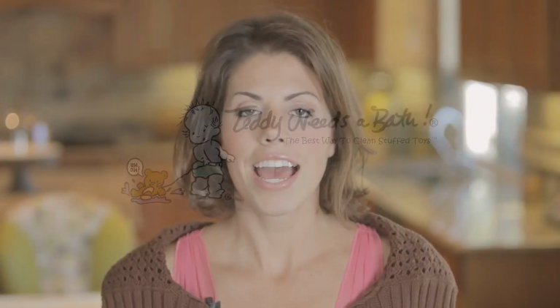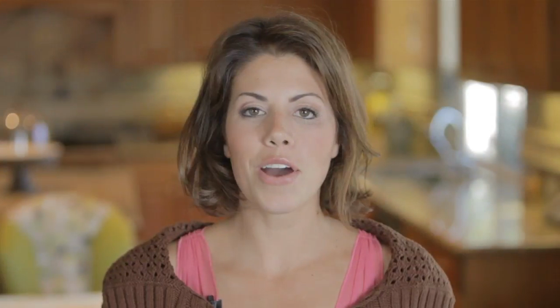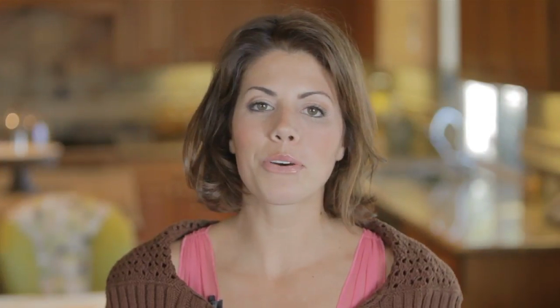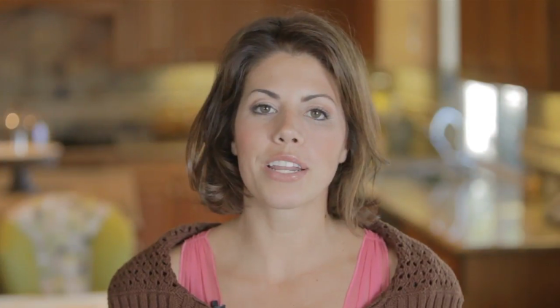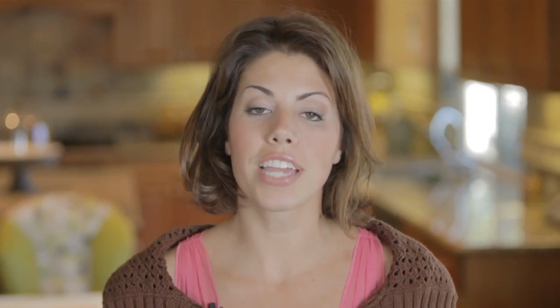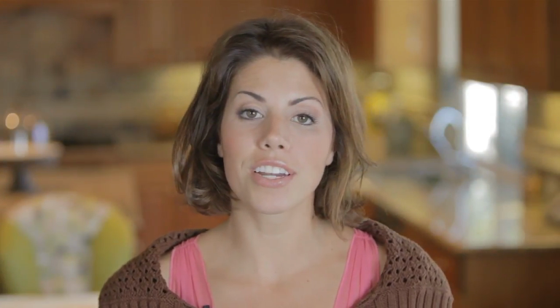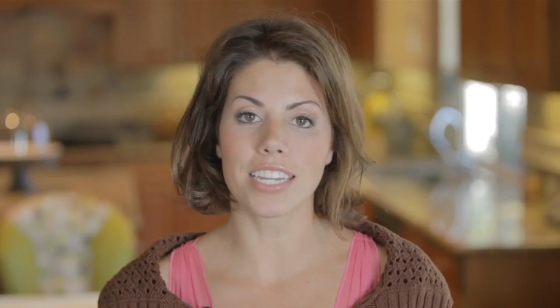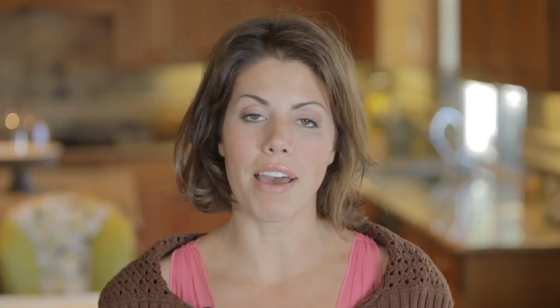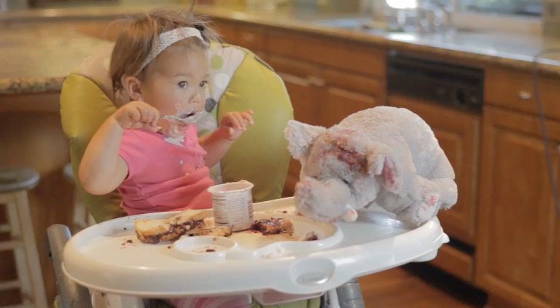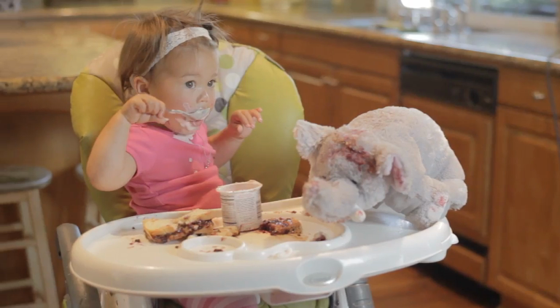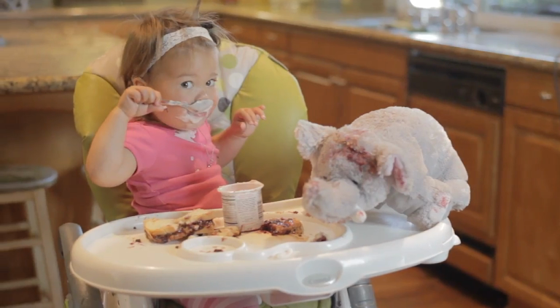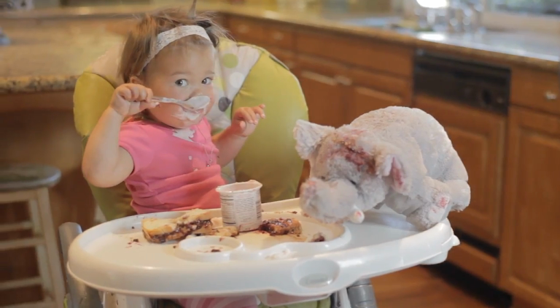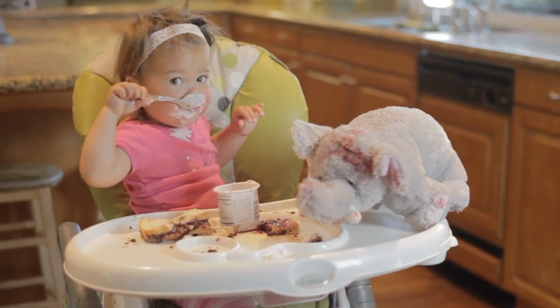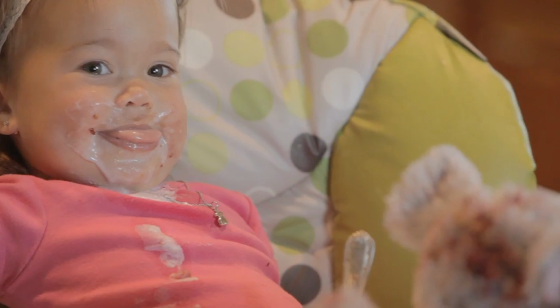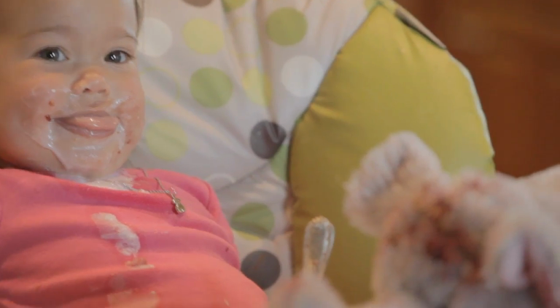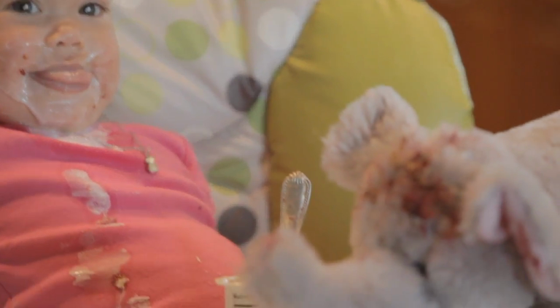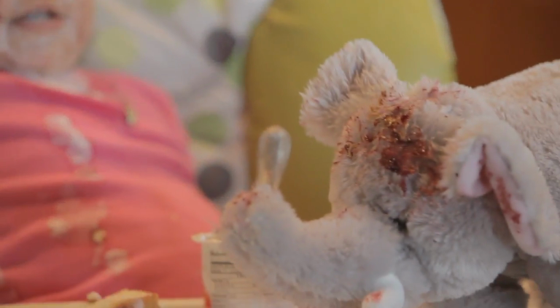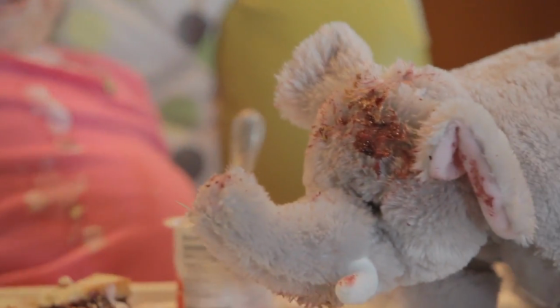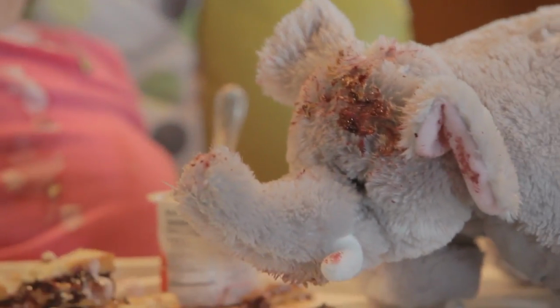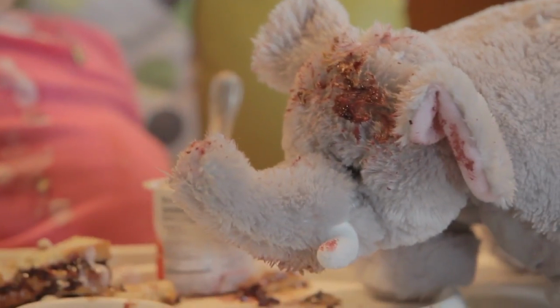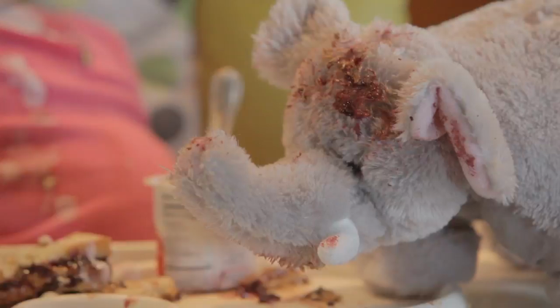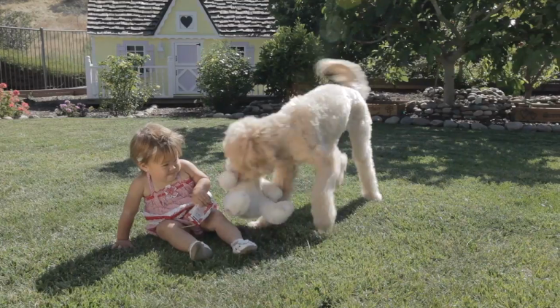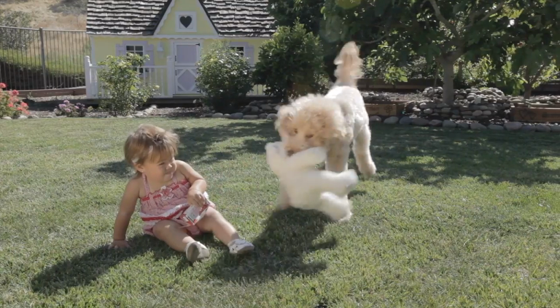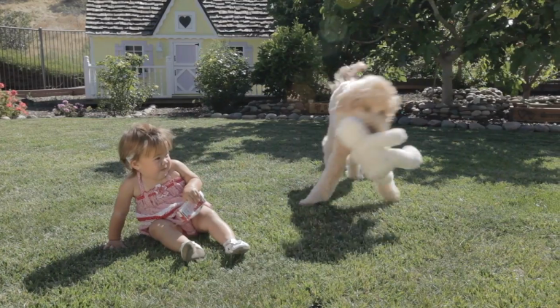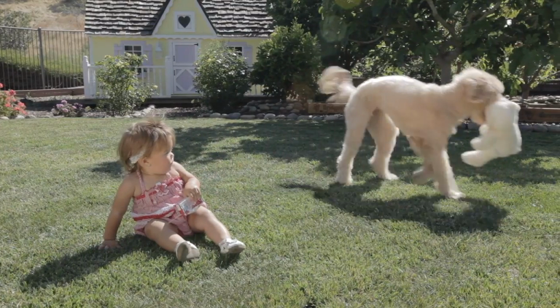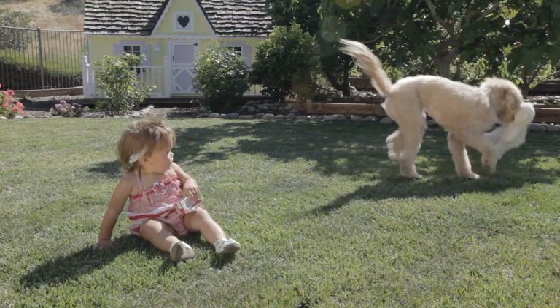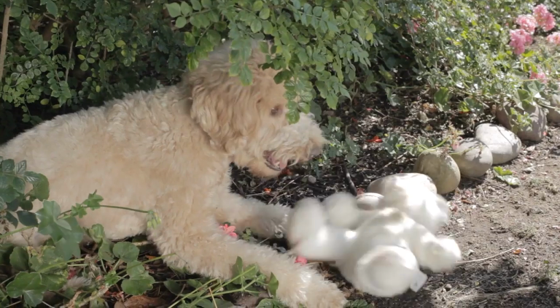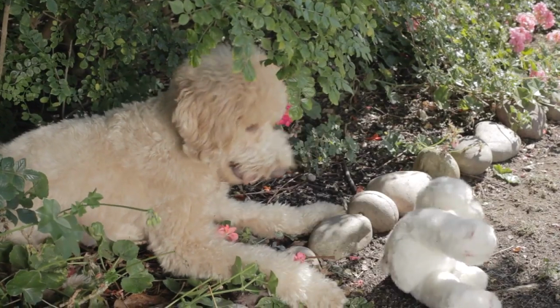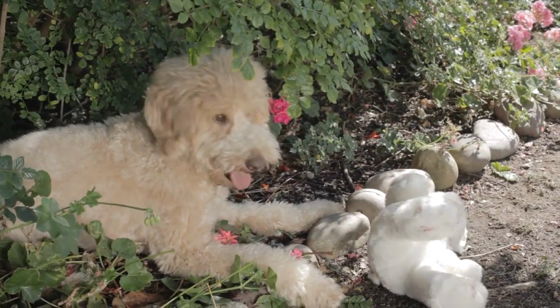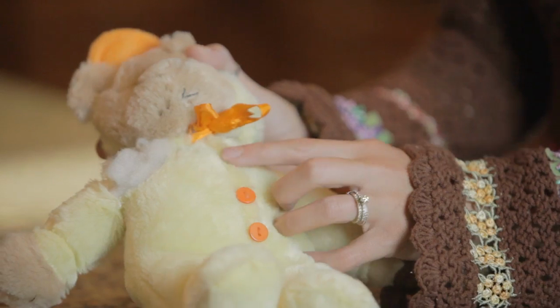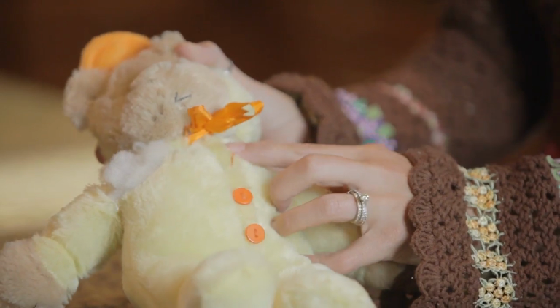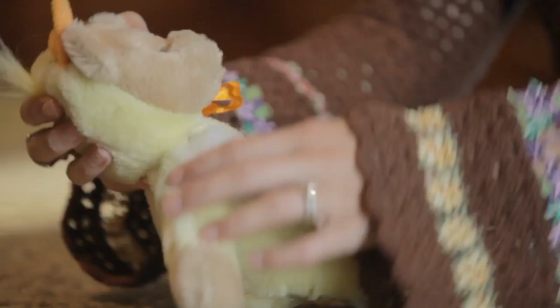Hello, I'm Nicole Townen, creator of Teddy Needs a Bath. As a new mom, I had an issue keeping all of our stuffed toys clean, and it didn't take long before my baby's favorite toys were ruined by the washer.